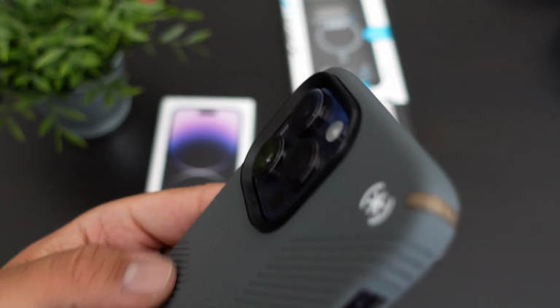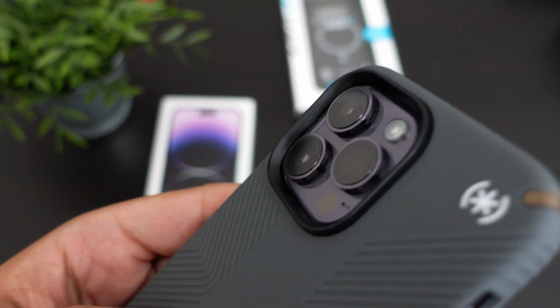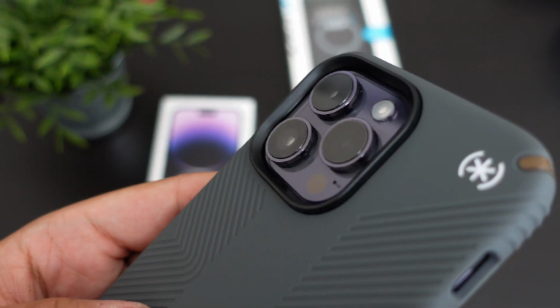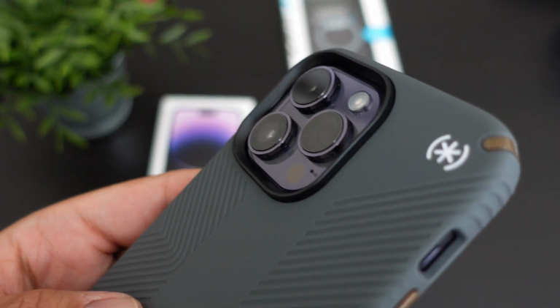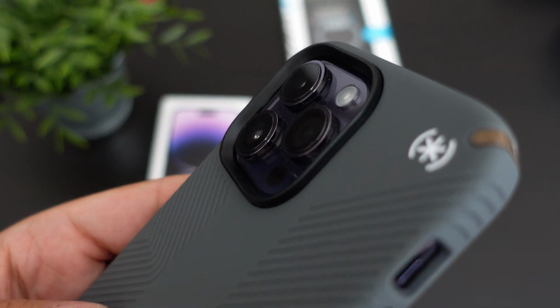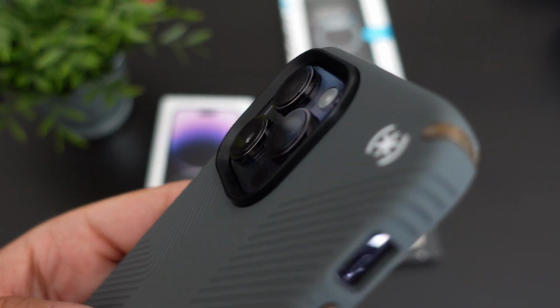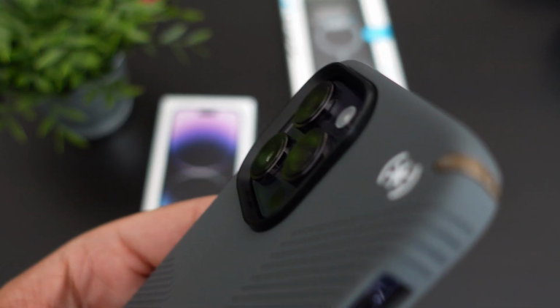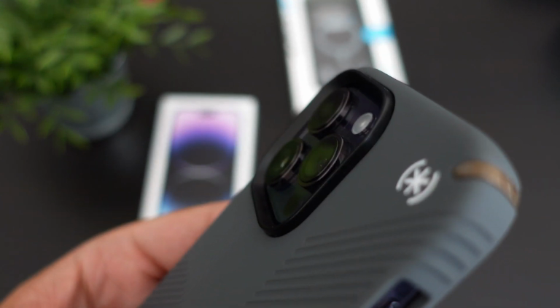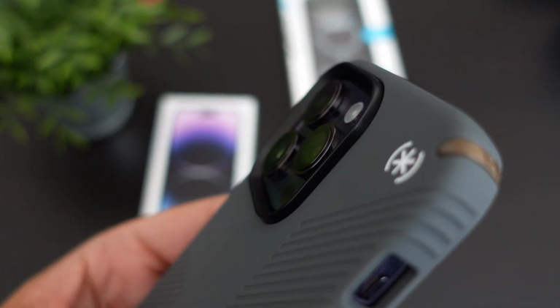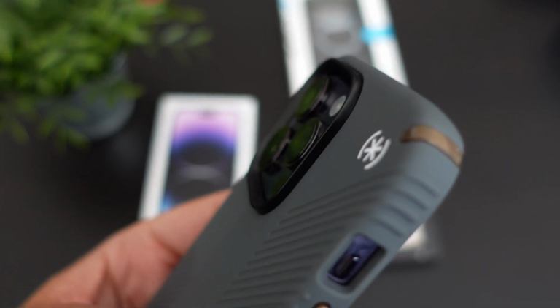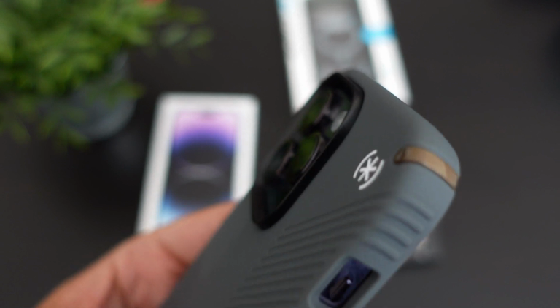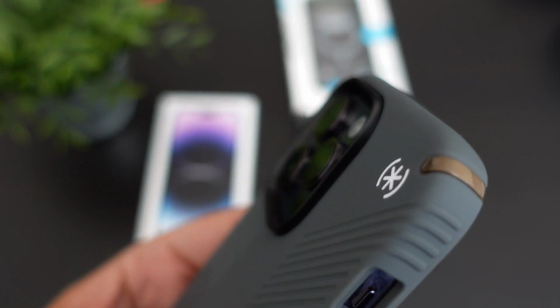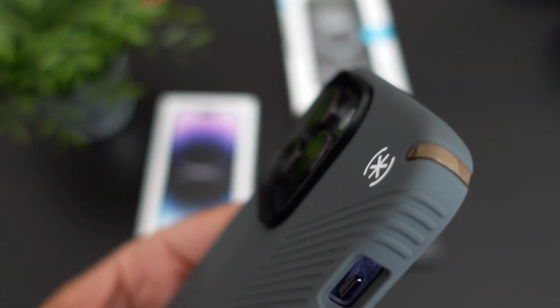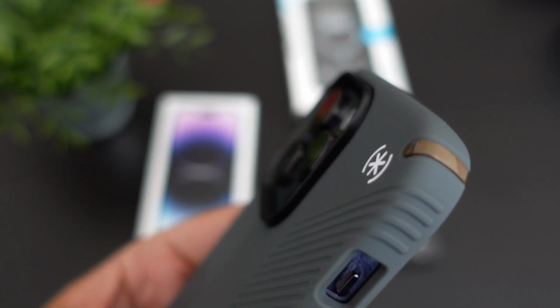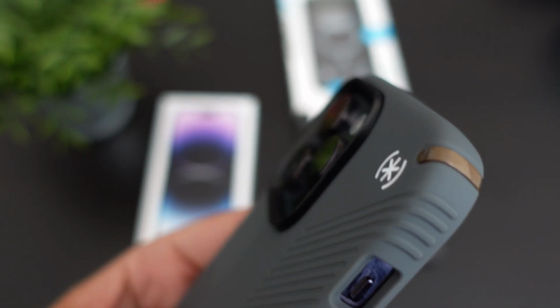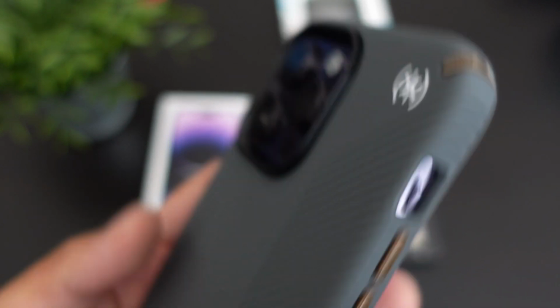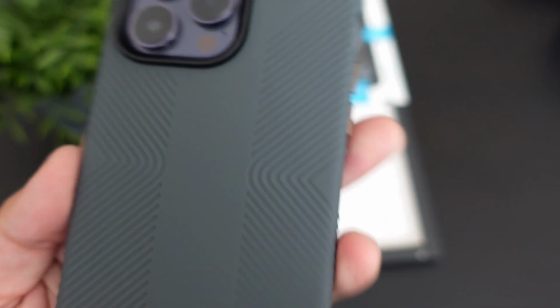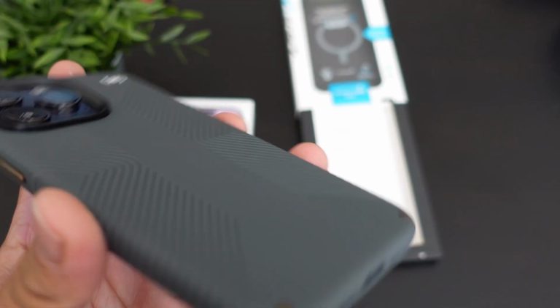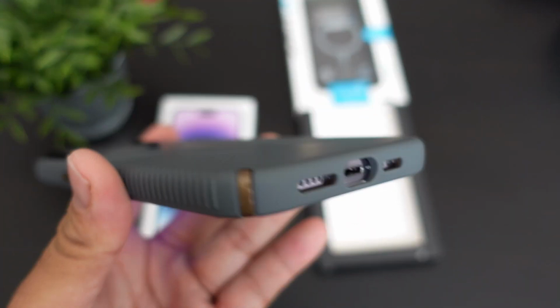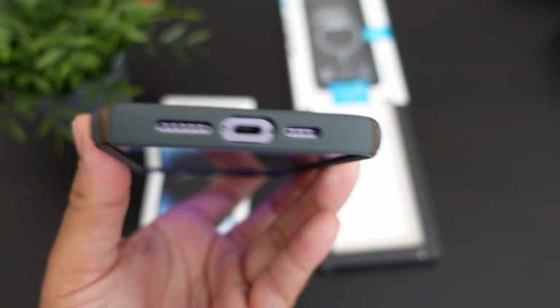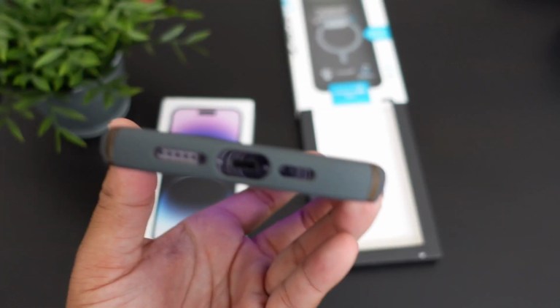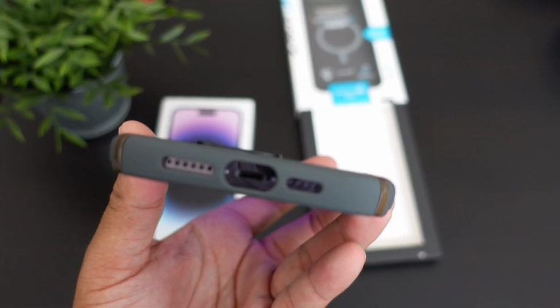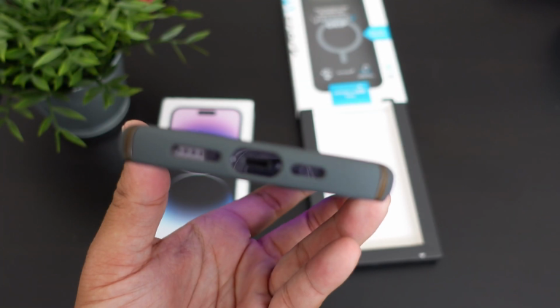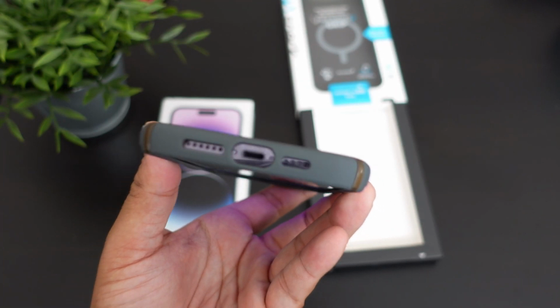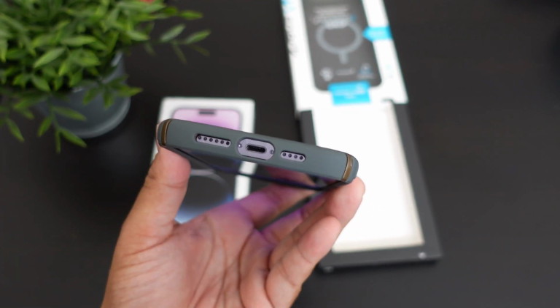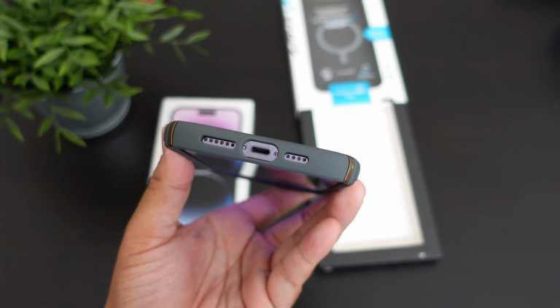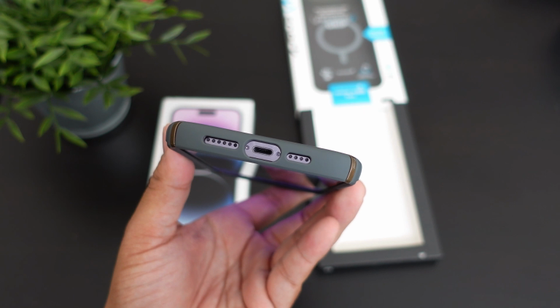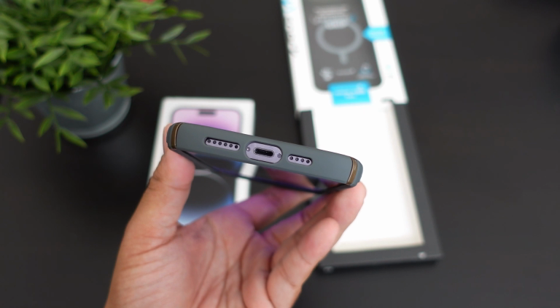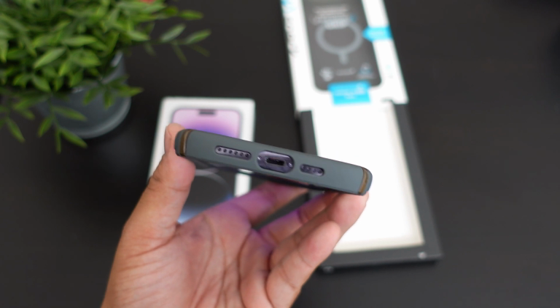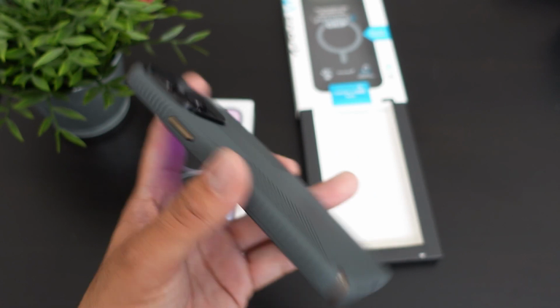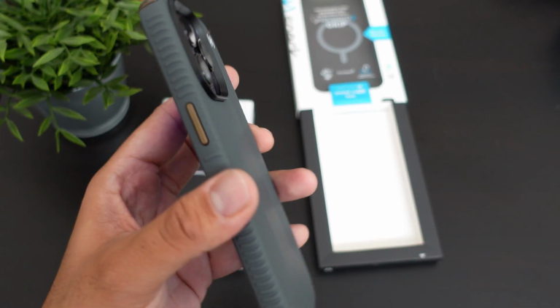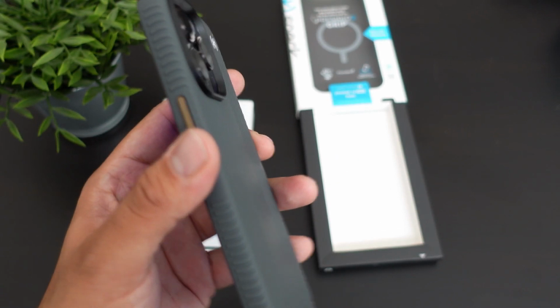This is how the lip protection looks — very minimal, but it is there. Since the camera sensors are much bigger this year, that's how it looks for the camera.